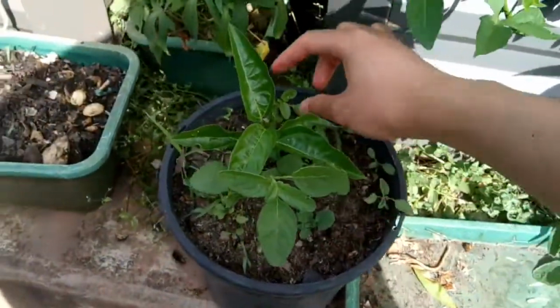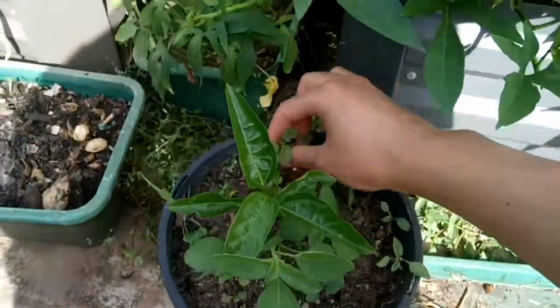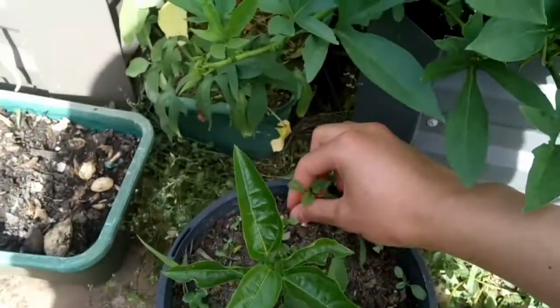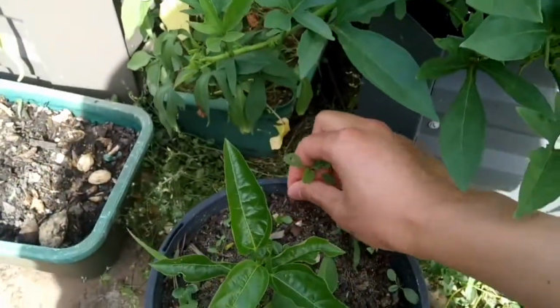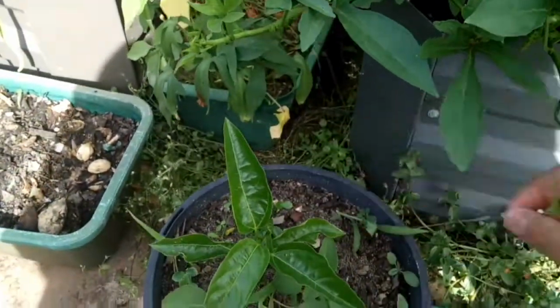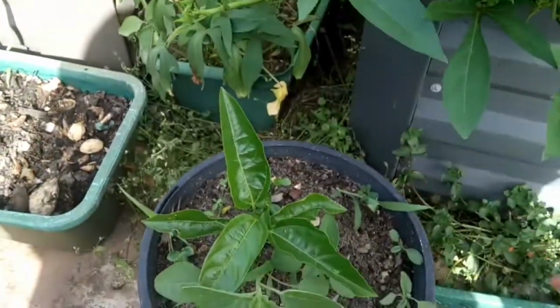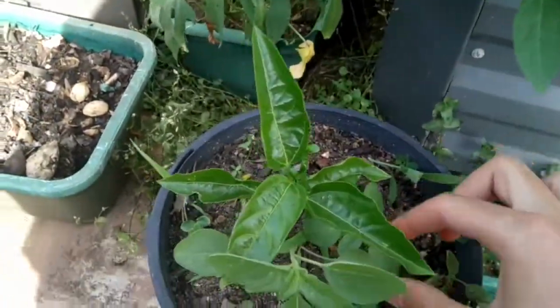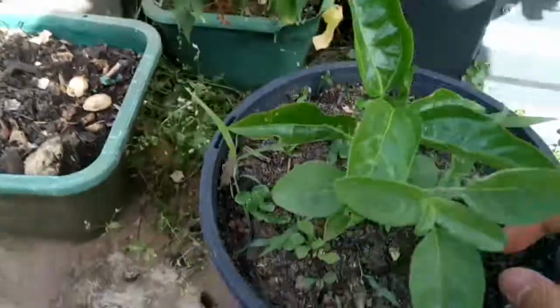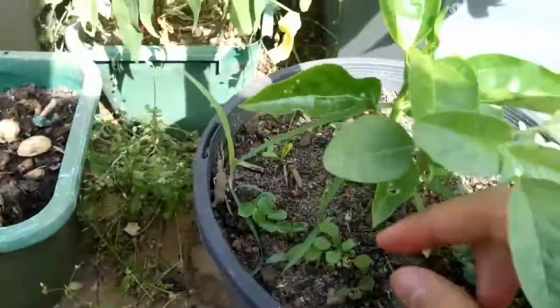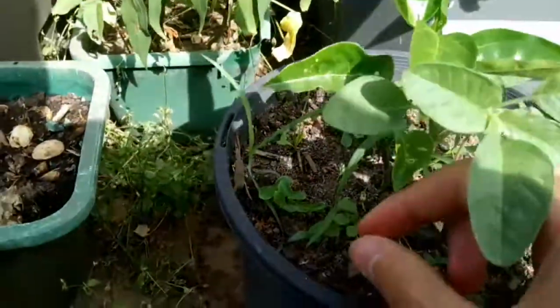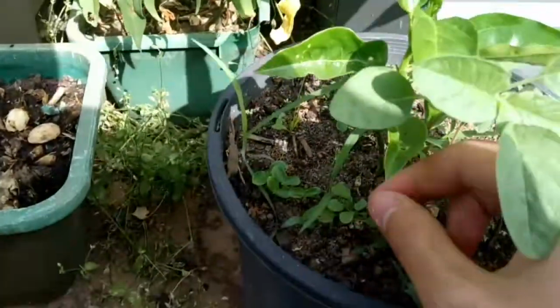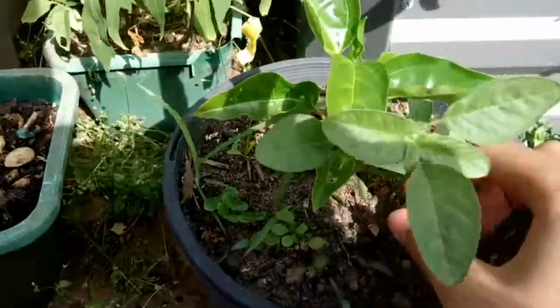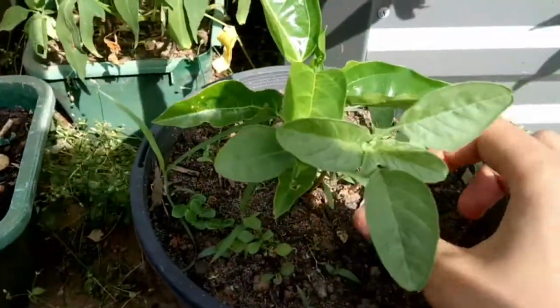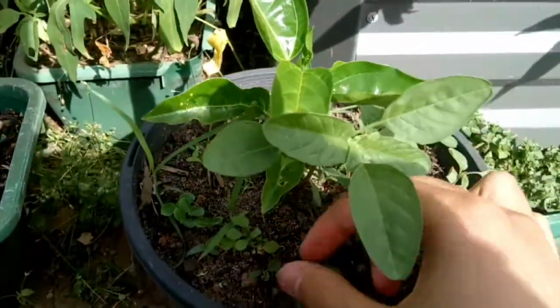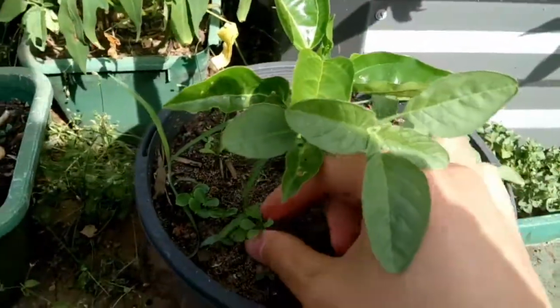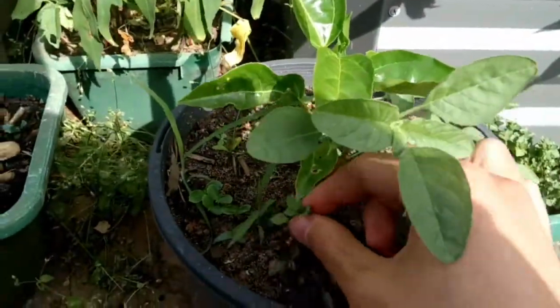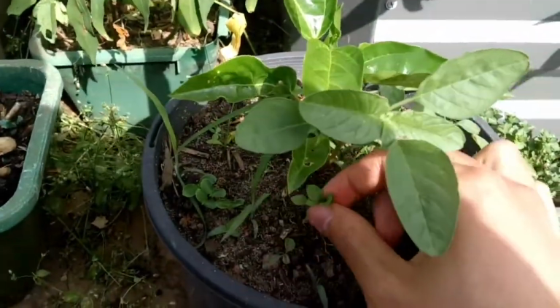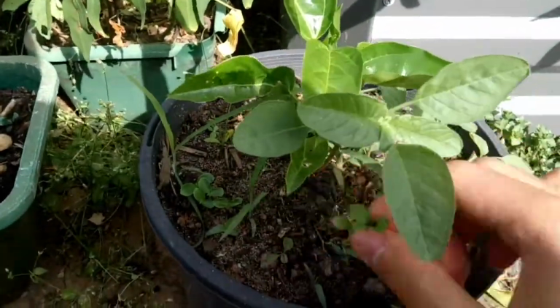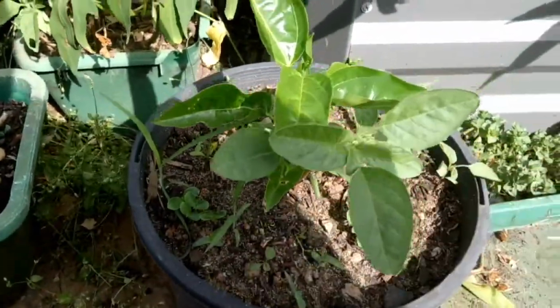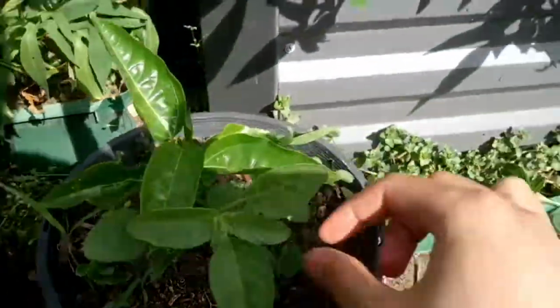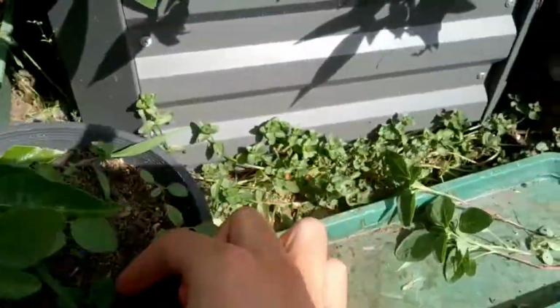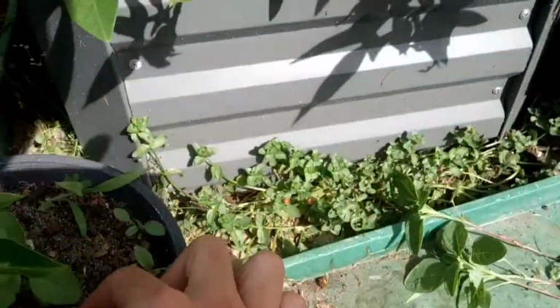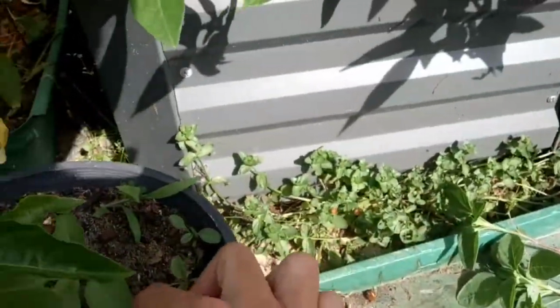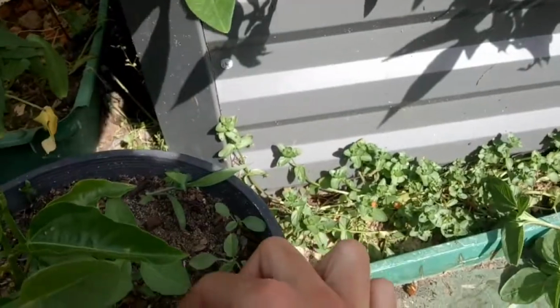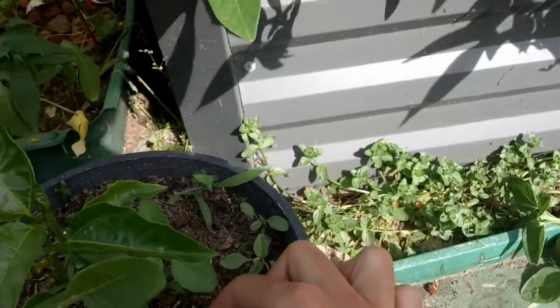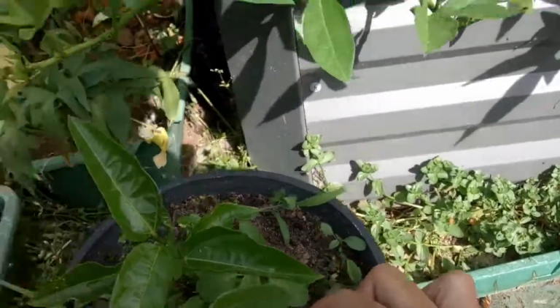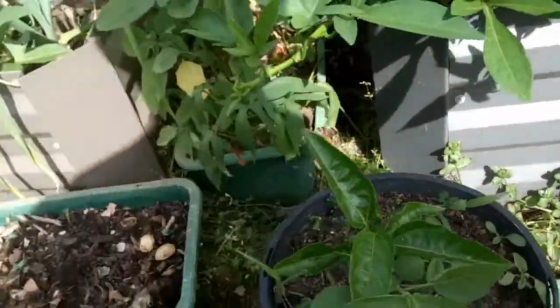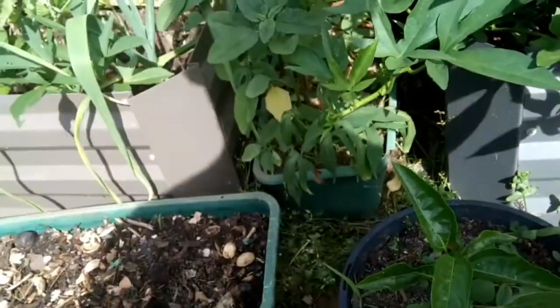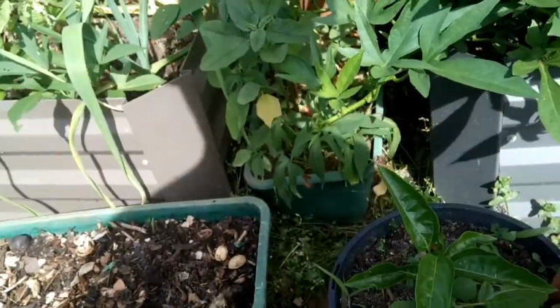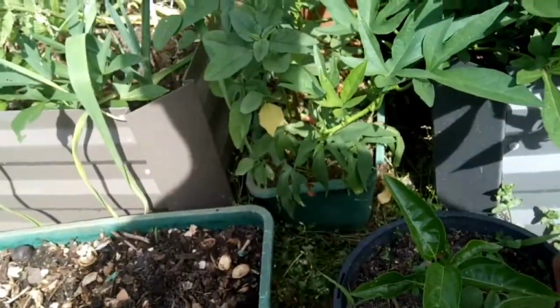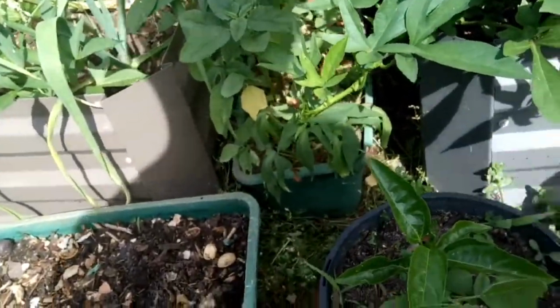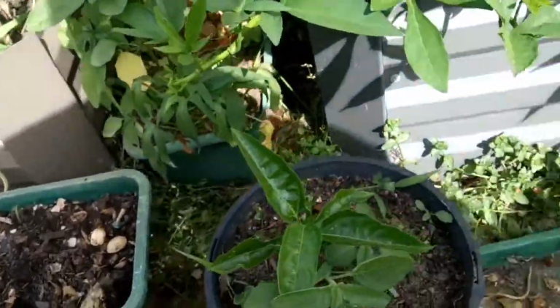This pot here actually contains a citrus tree that I grew from seed. I'm not sure if it will produce a good plant — like a plant which makes good fruit — but it's worth a try.